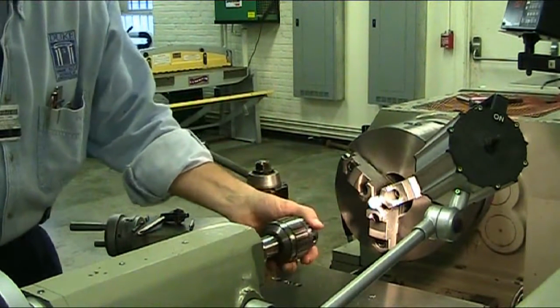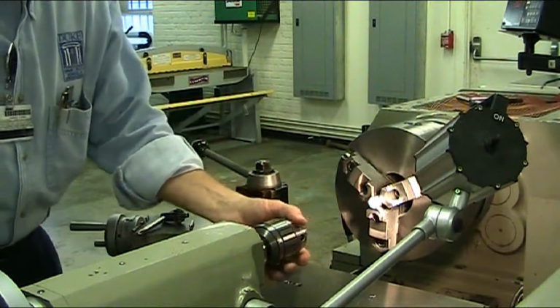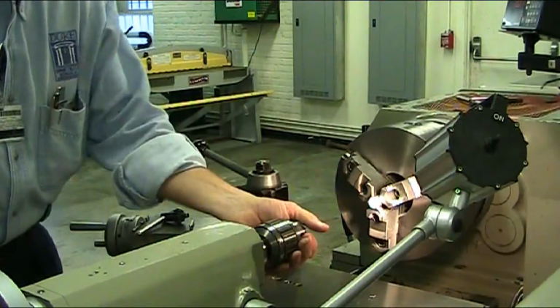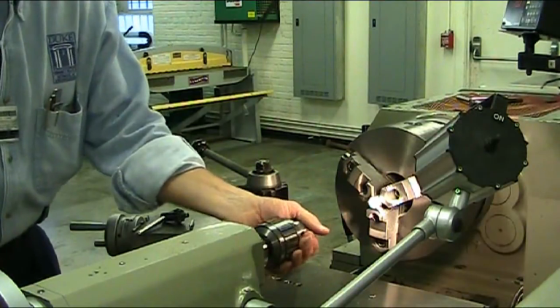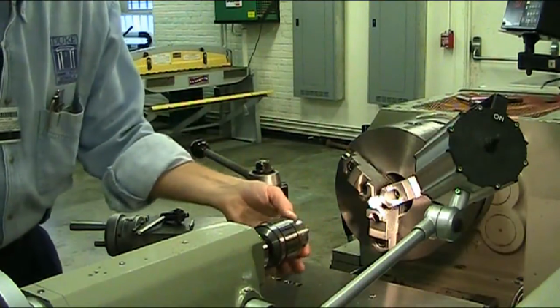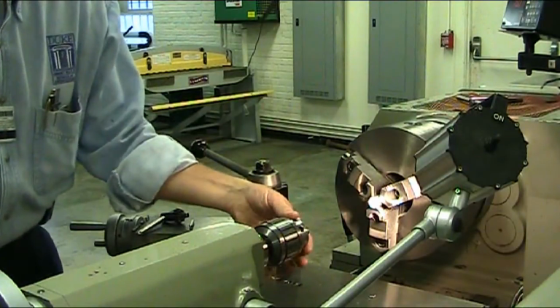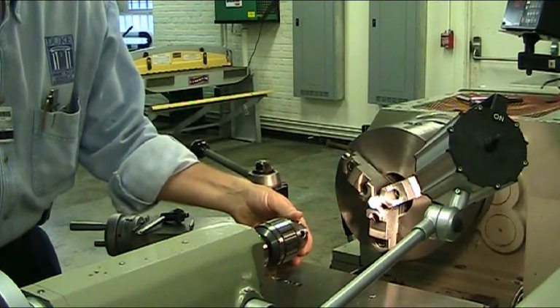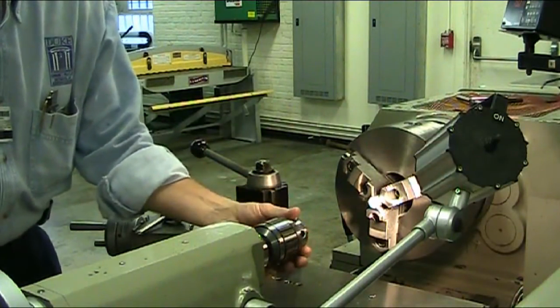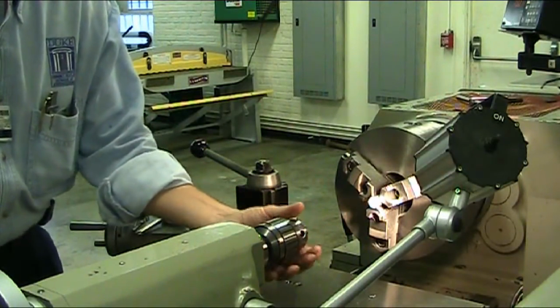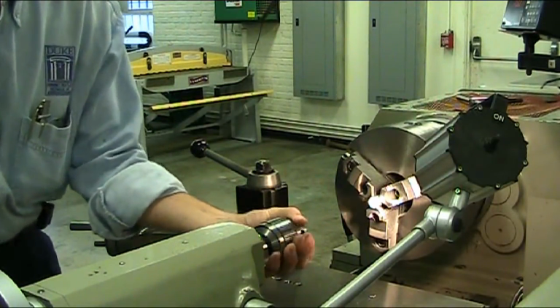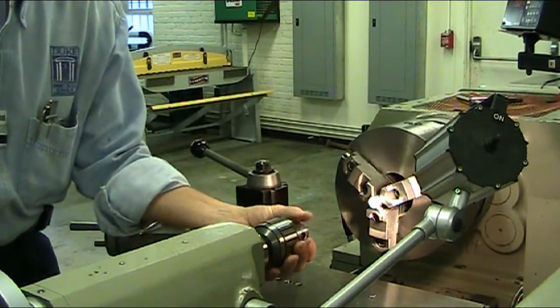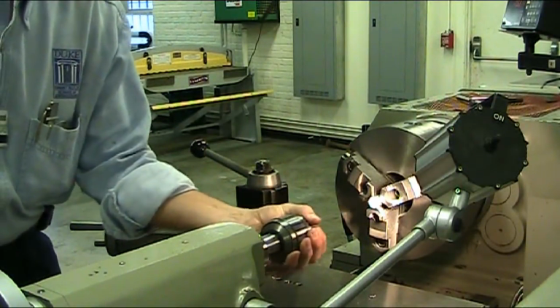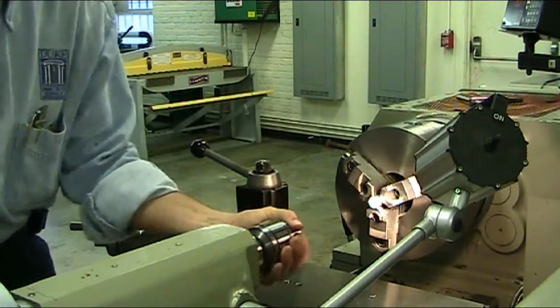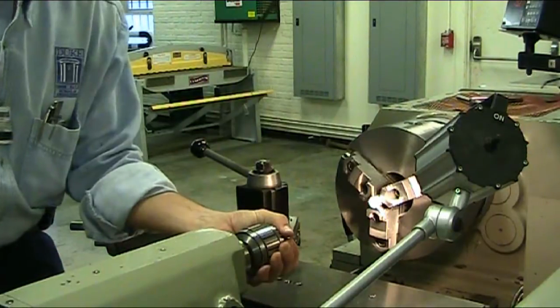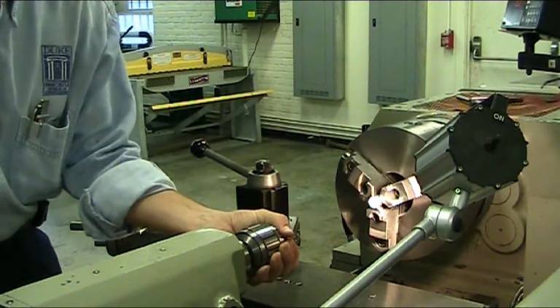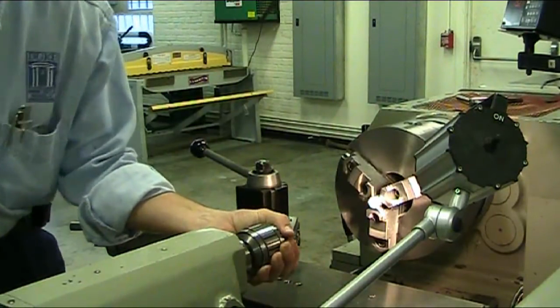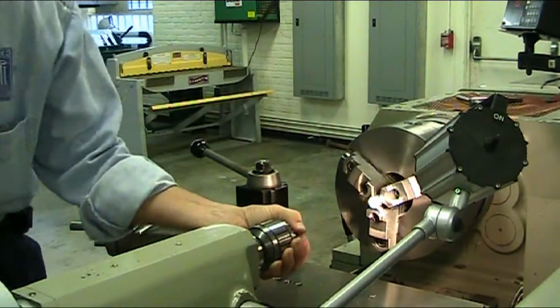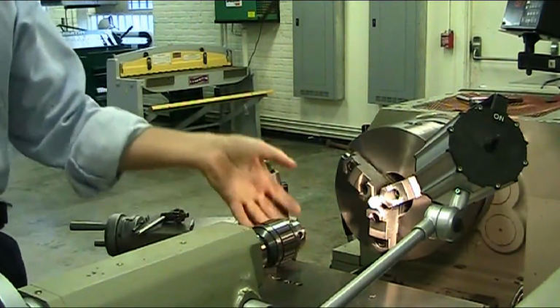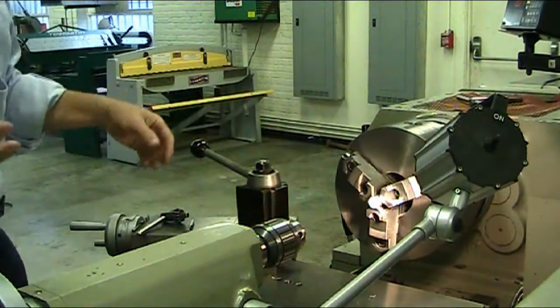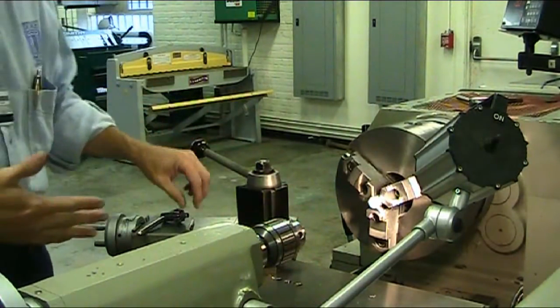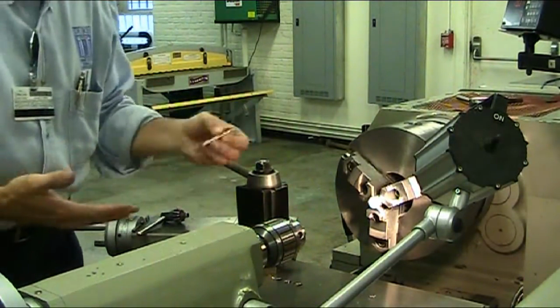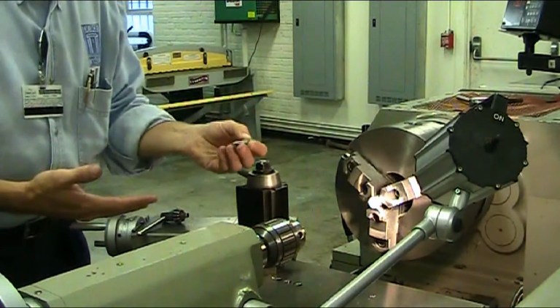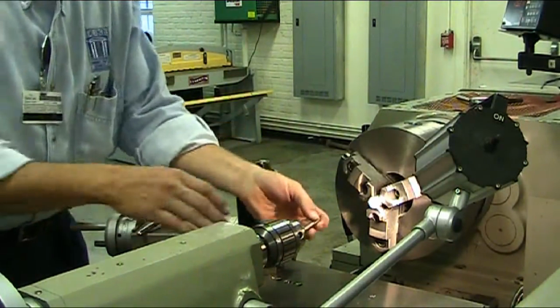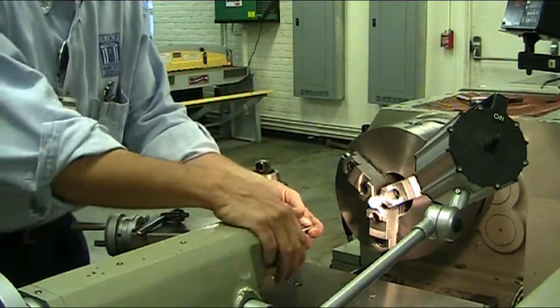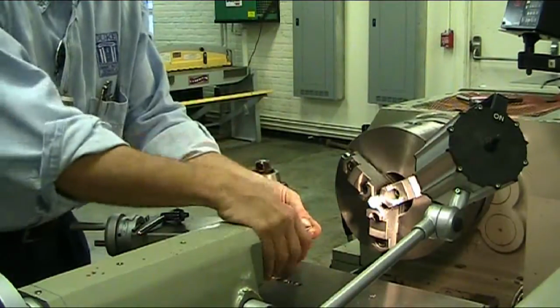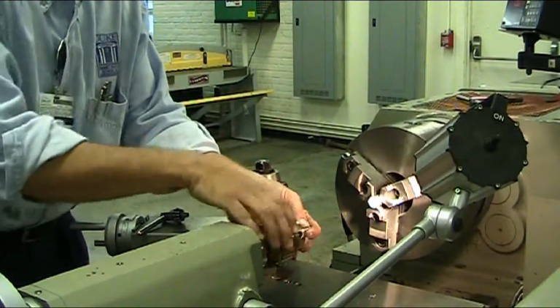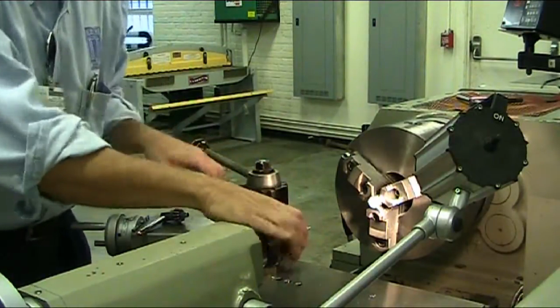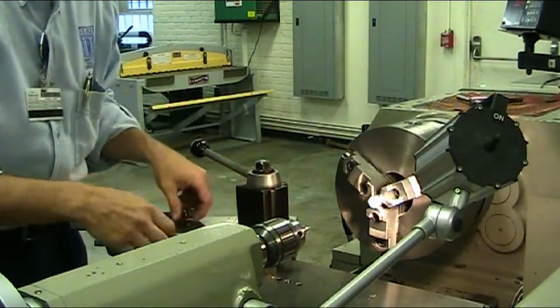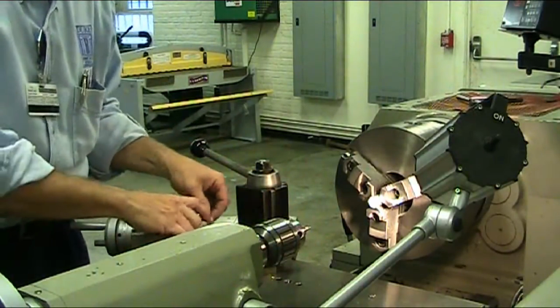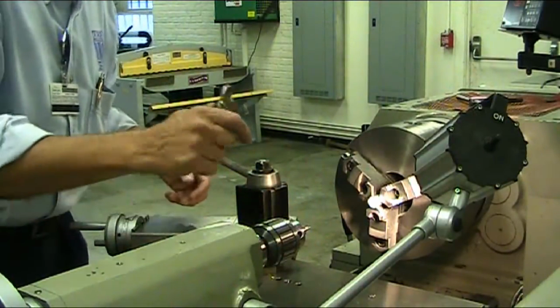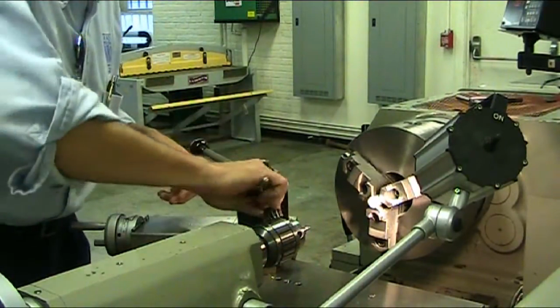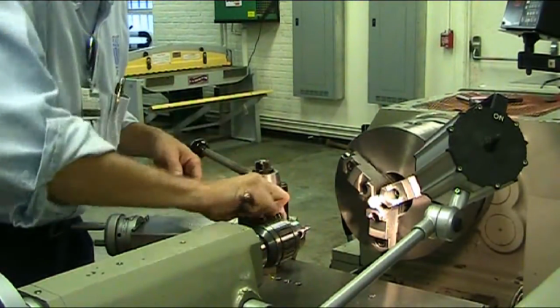To load up your Jacob's Chuck in the tailstock, you just turn it to your tang — it hits the tang lock and just slam it in place. It's locked in there until you need to take it out. Take your center drill, put it in your Jacob's Chuck, take your chuck key and tighten it up.